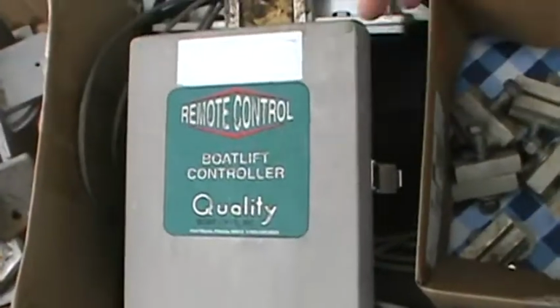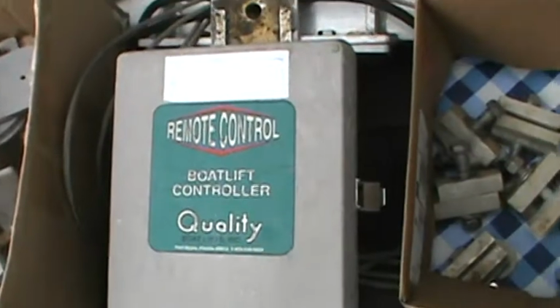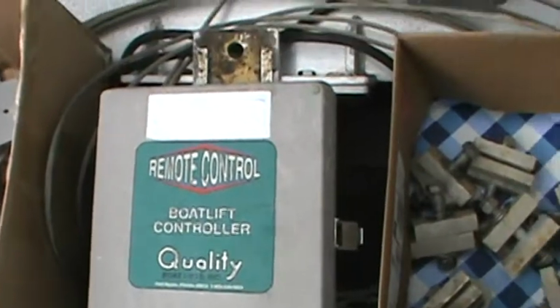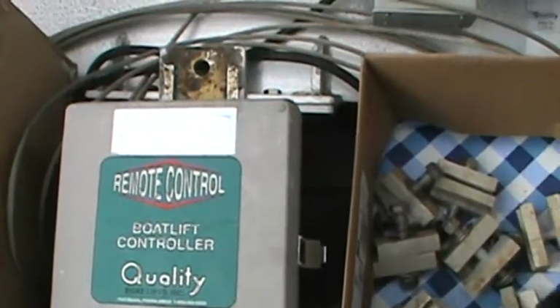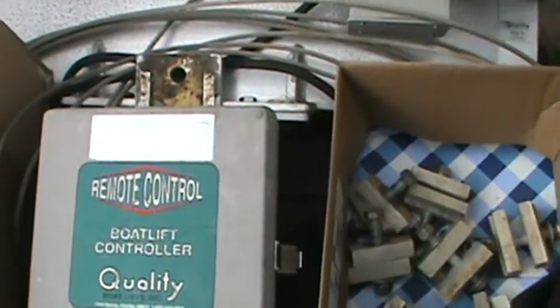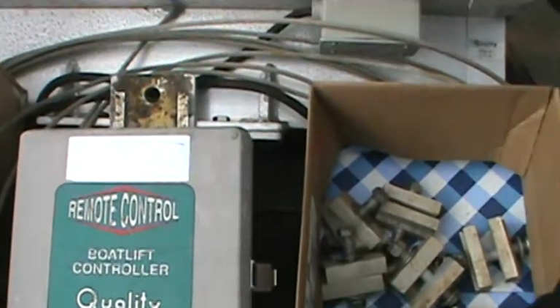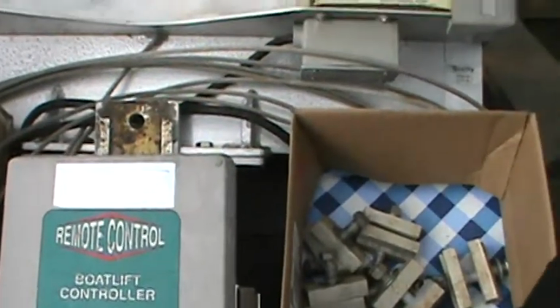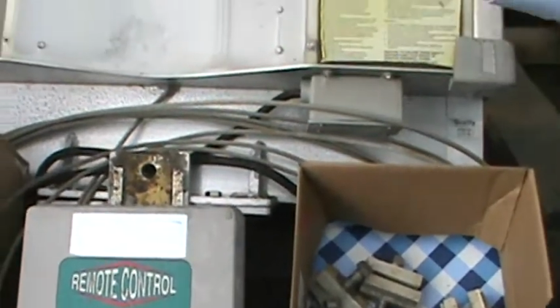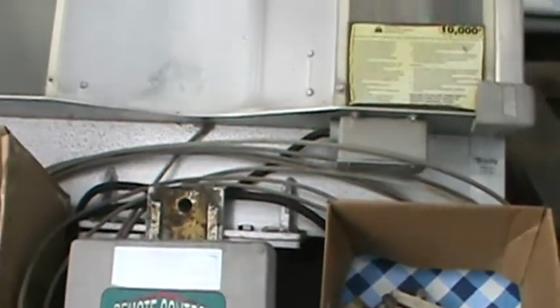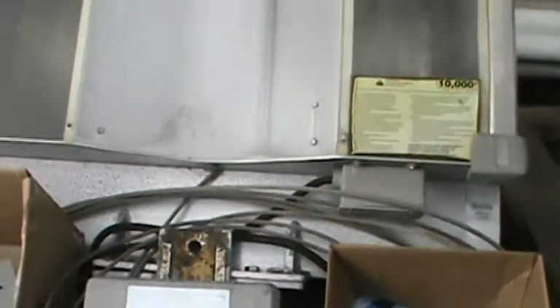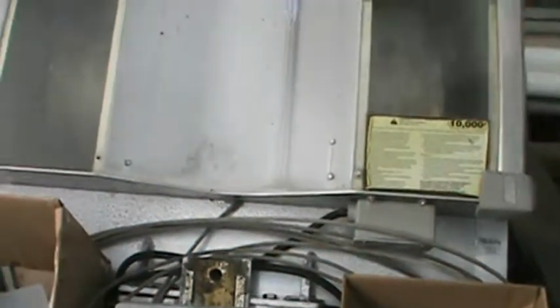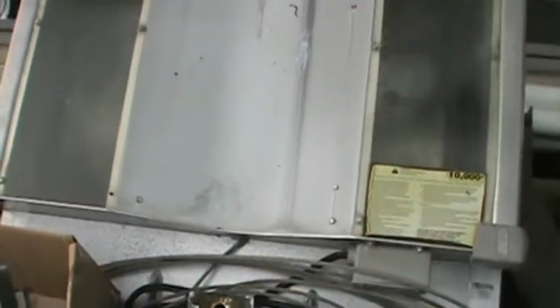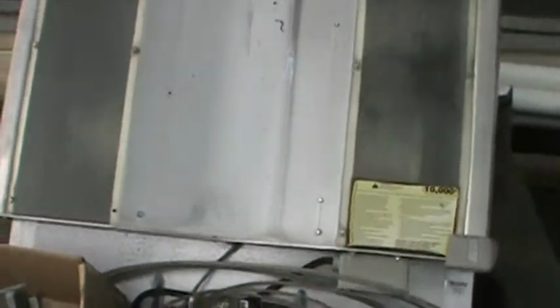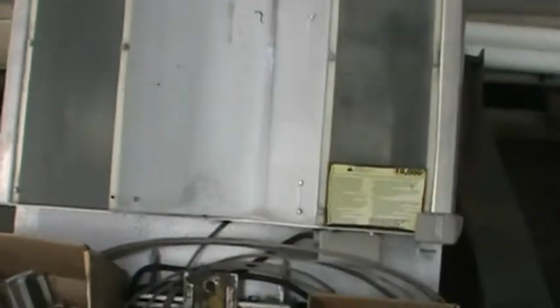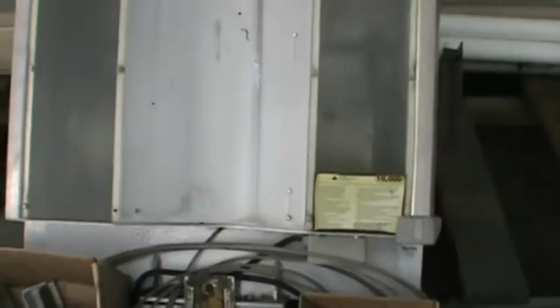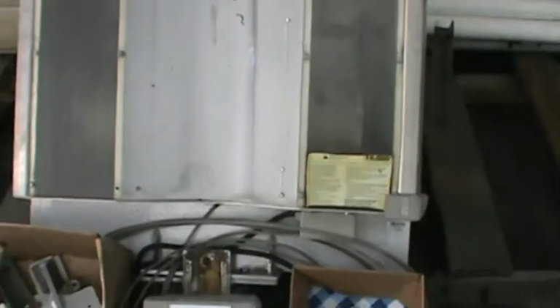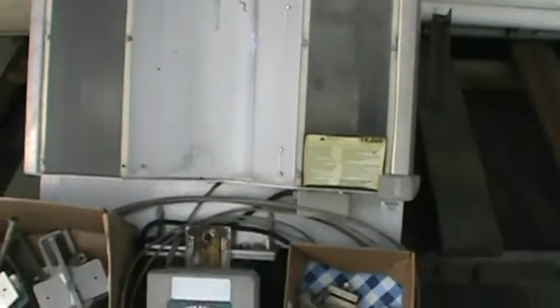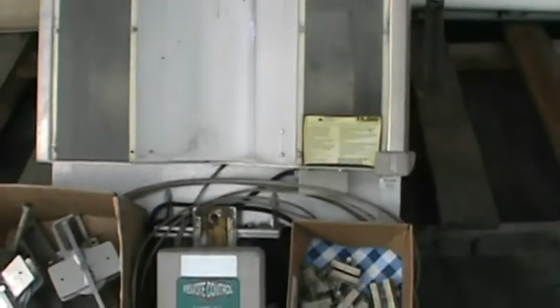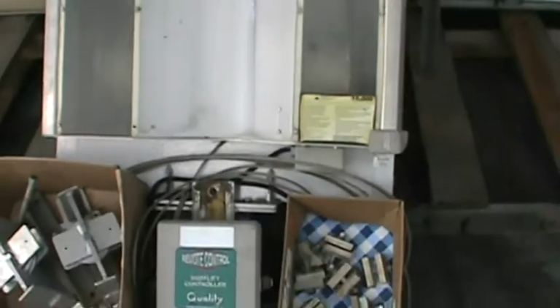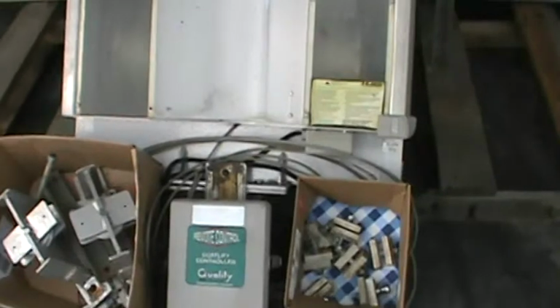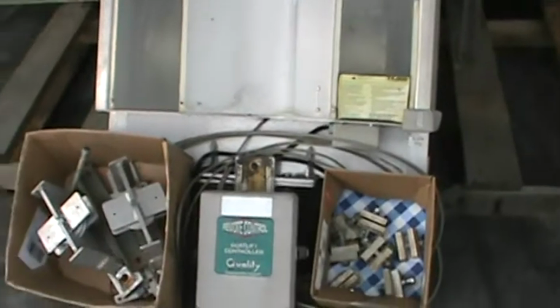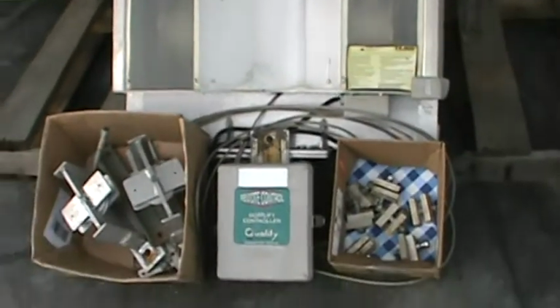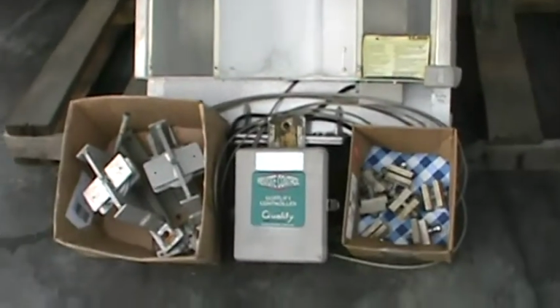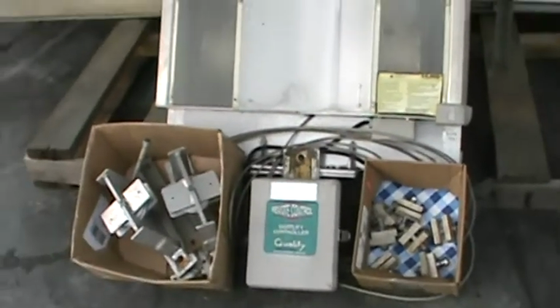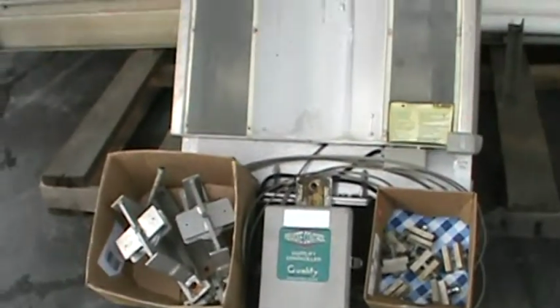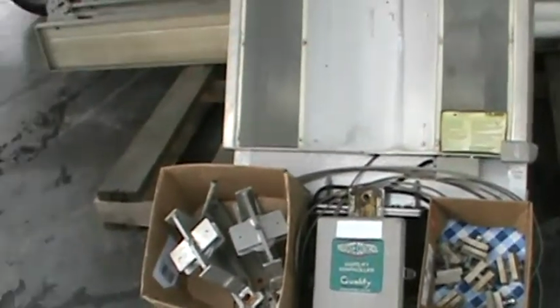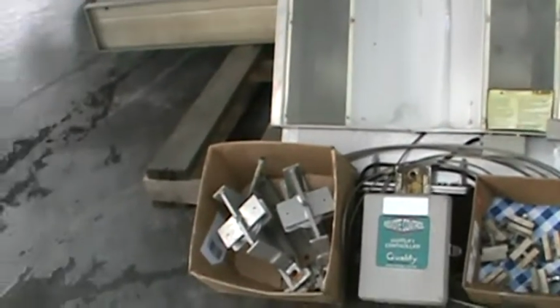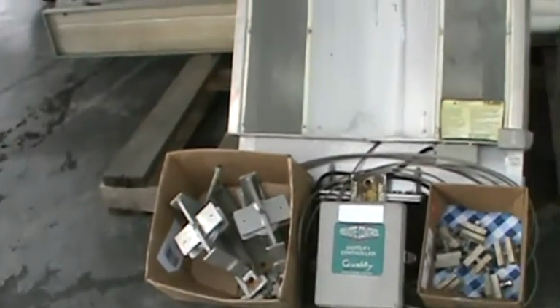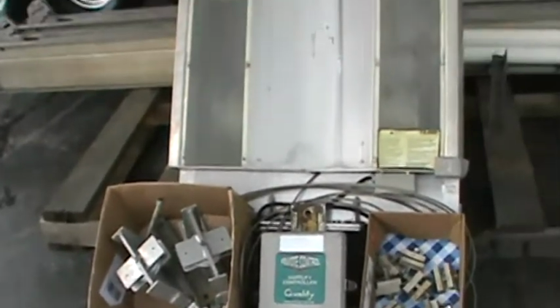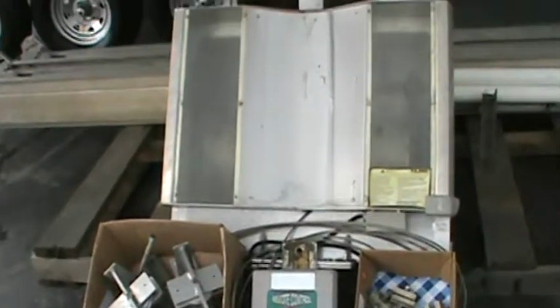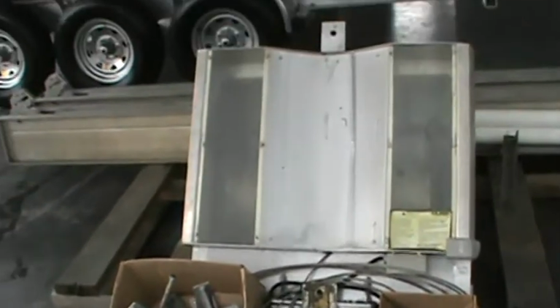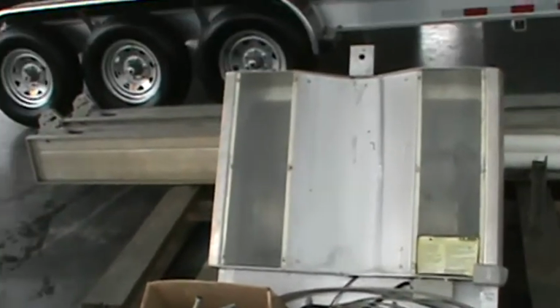Approximately three years ago, the motor was shipped back to Quality and the motor was rebuilt. So the motor is fresh and everything is operational.